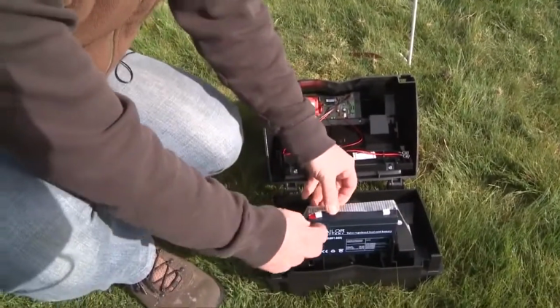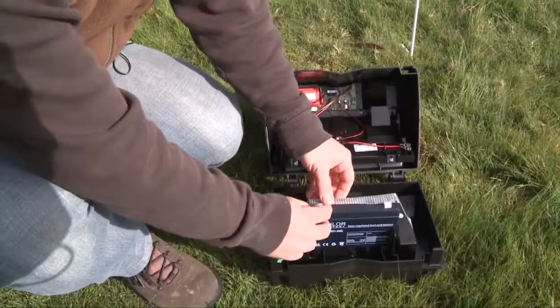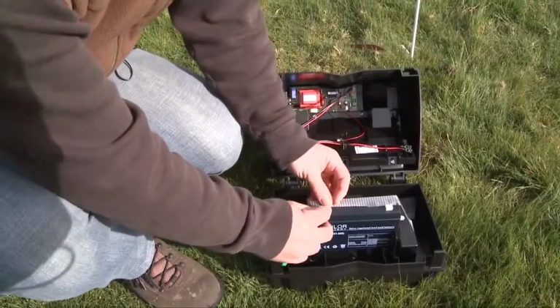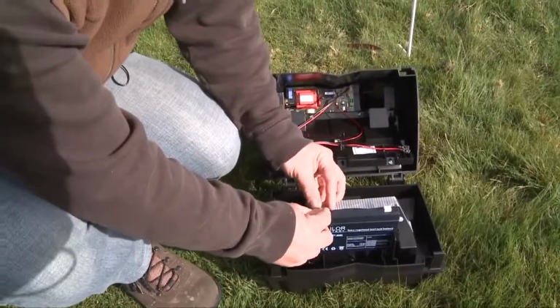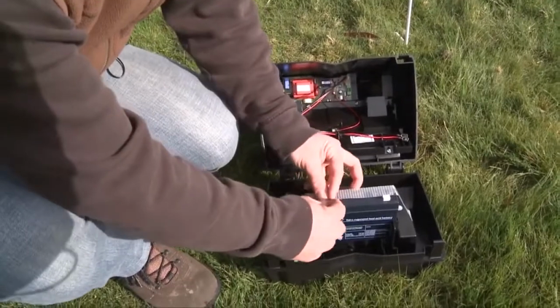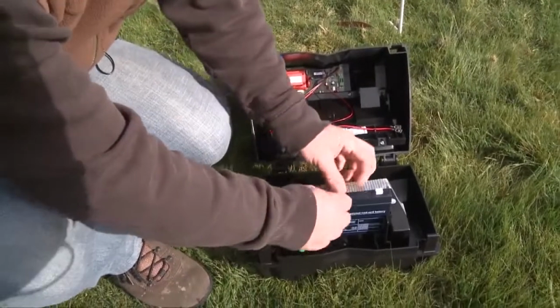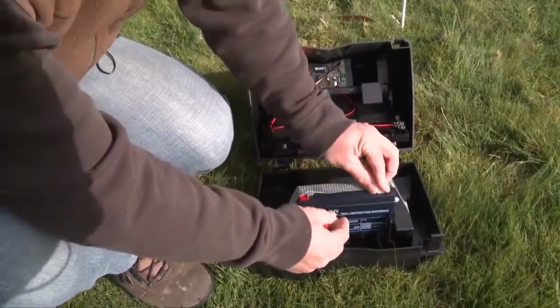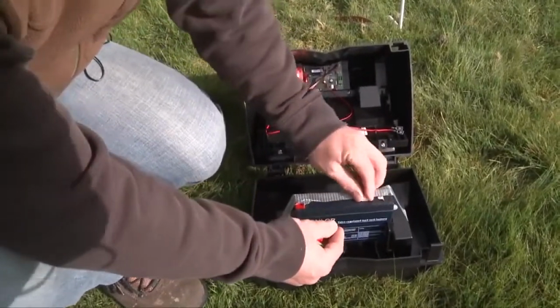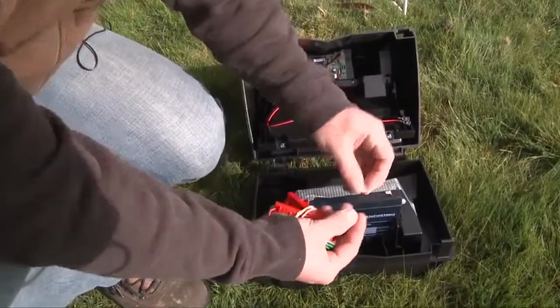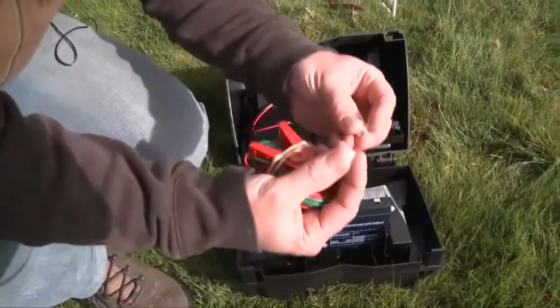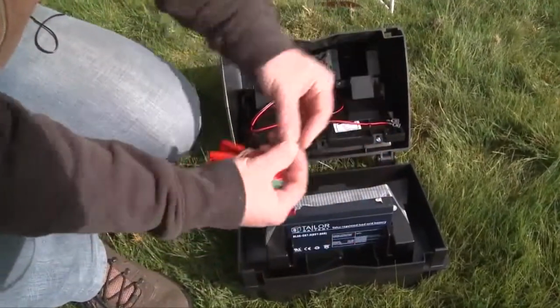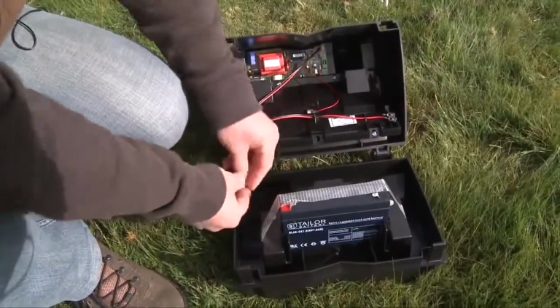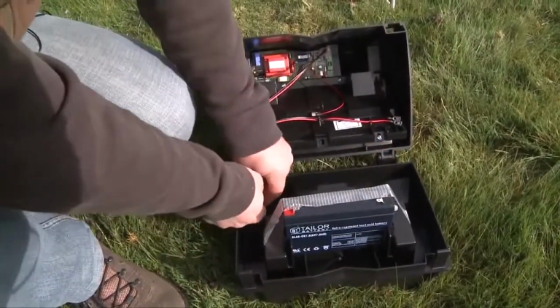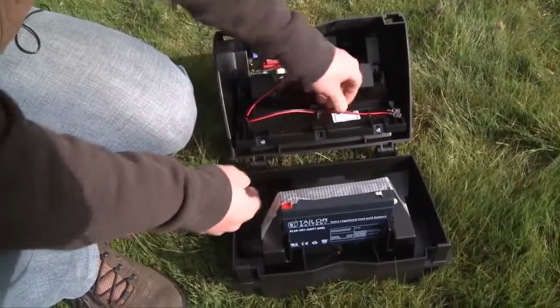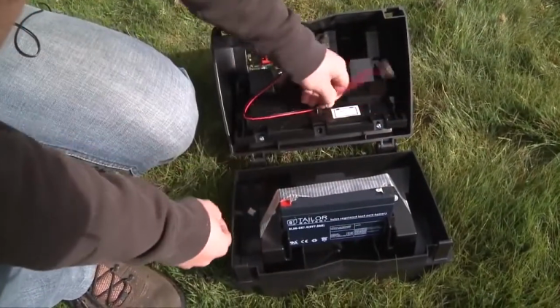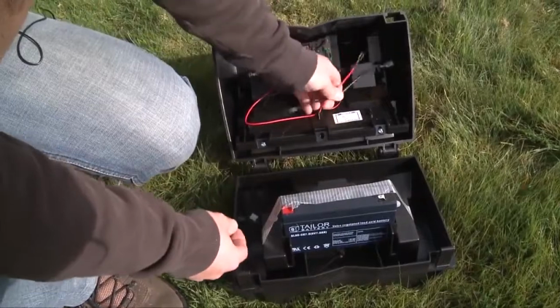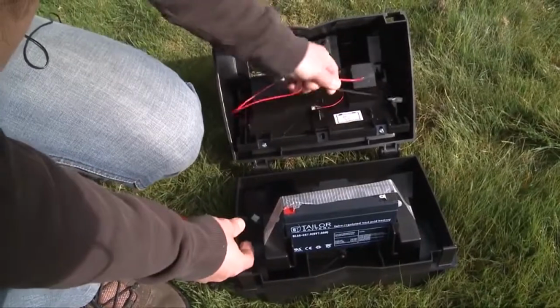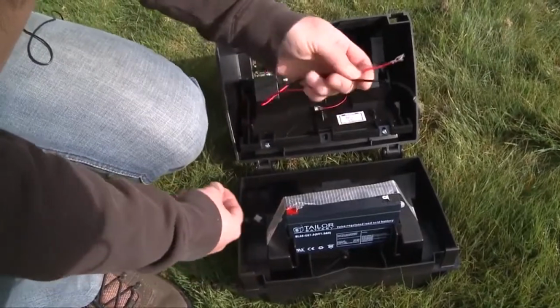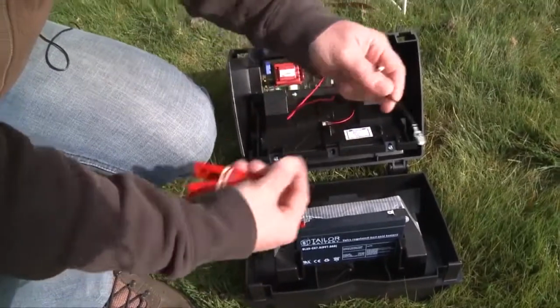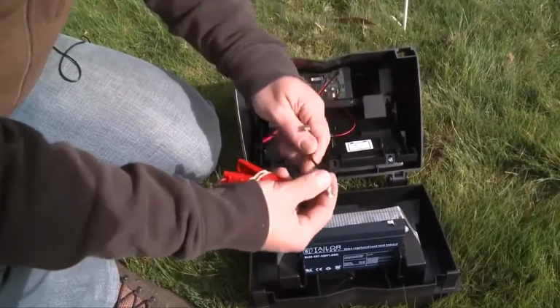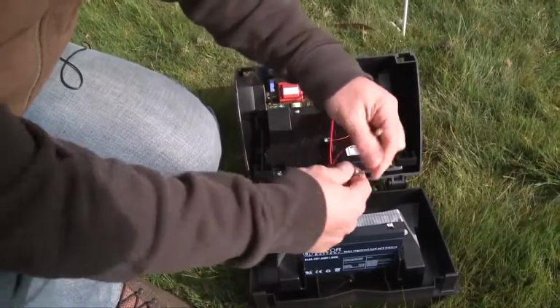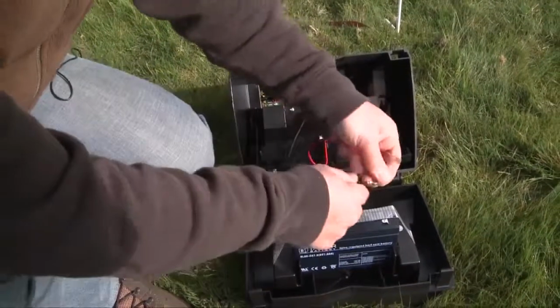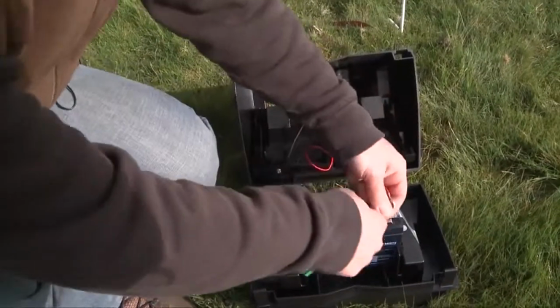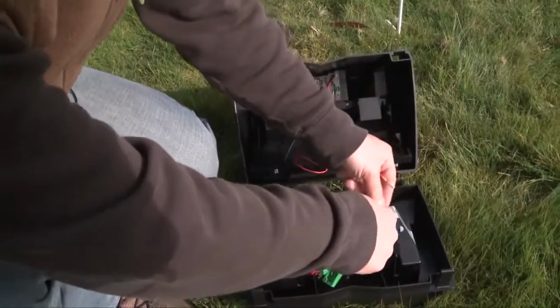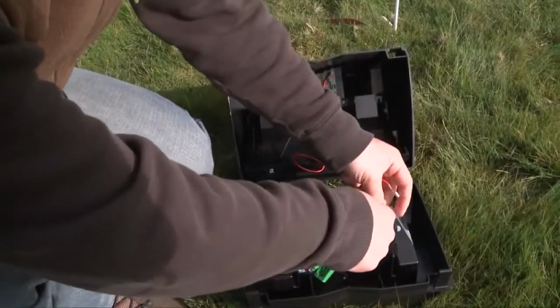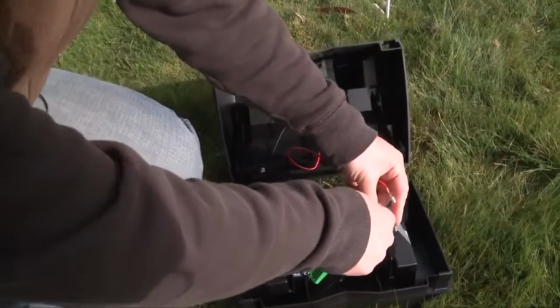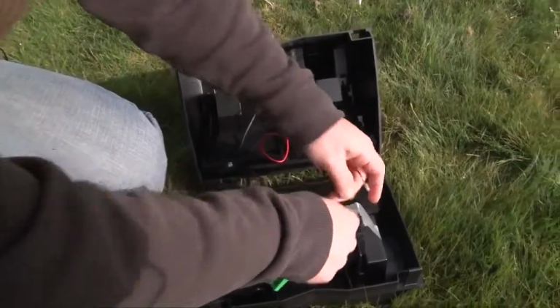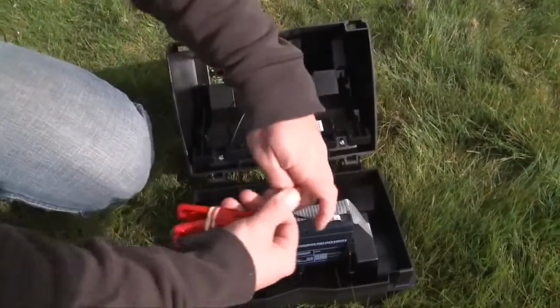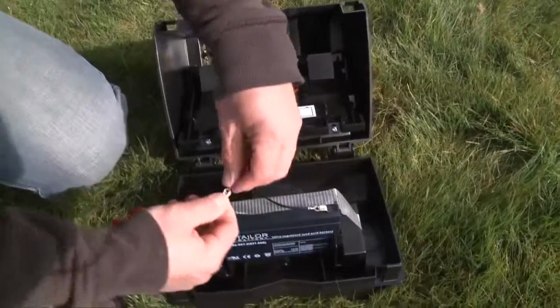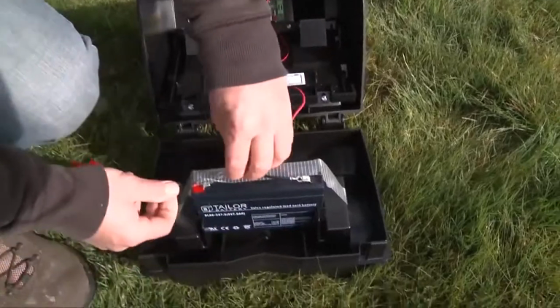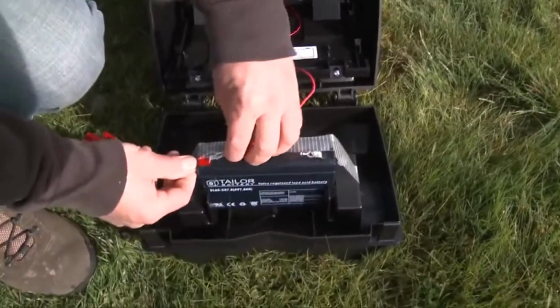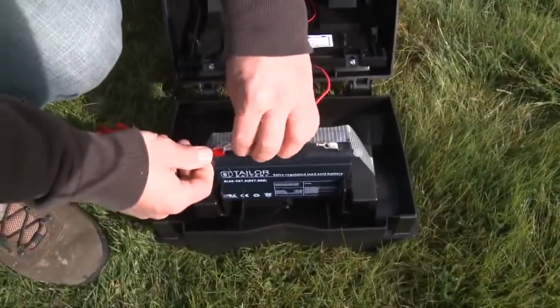You need to remove the plastic clips over the battery terminals to connect your unit up. It's just a matter of sliding the black on the black terminal and the red on the red terminal.